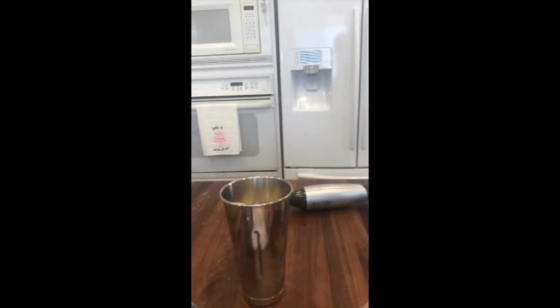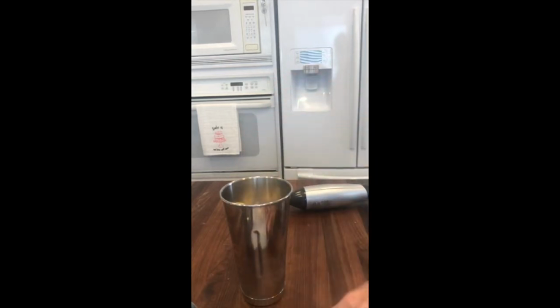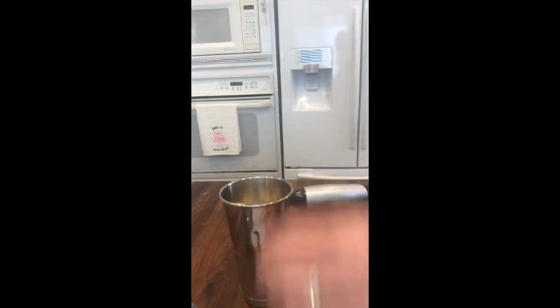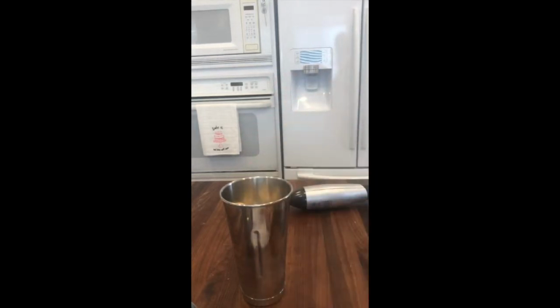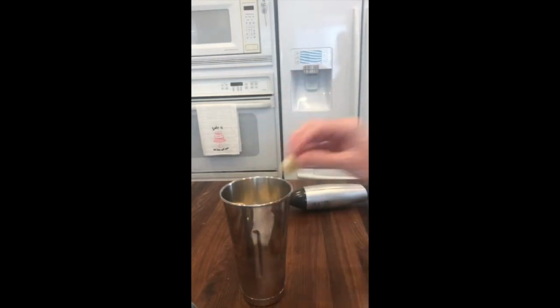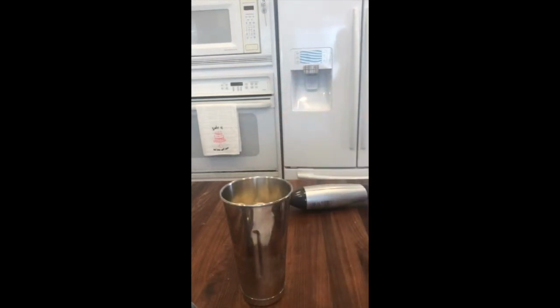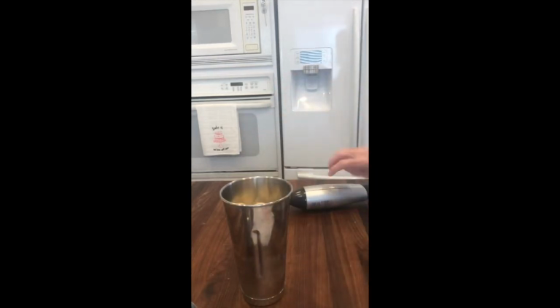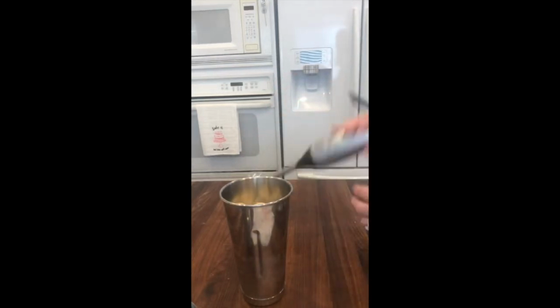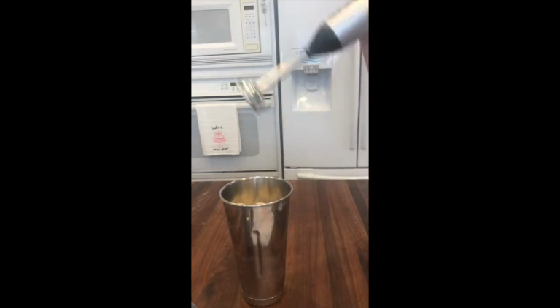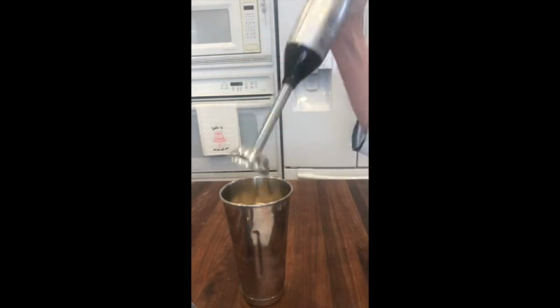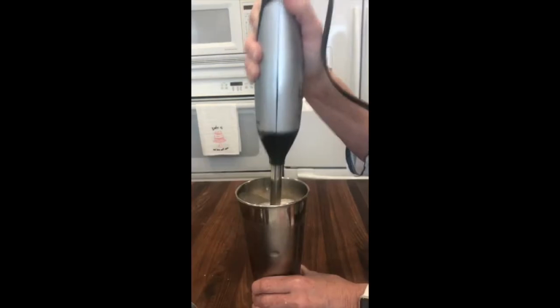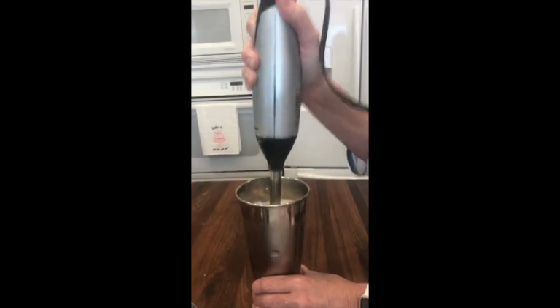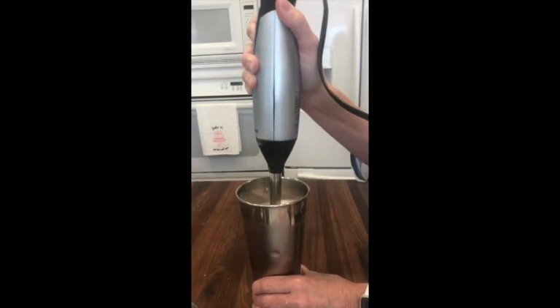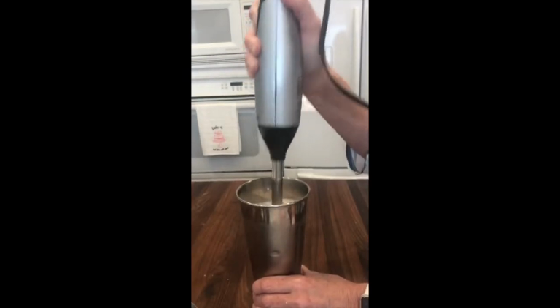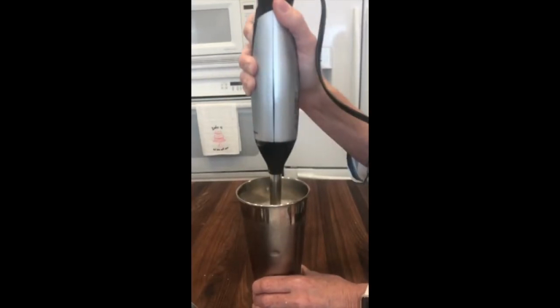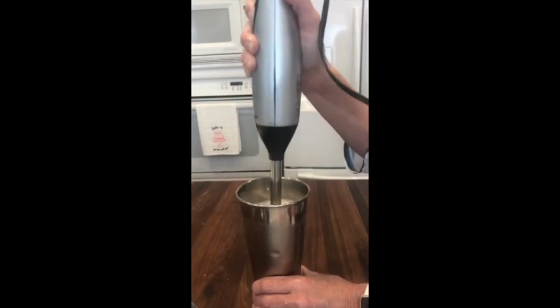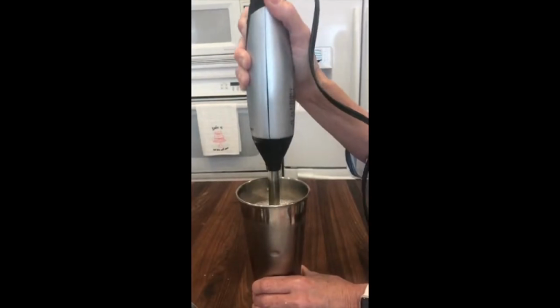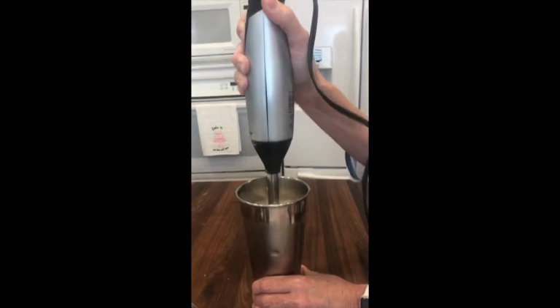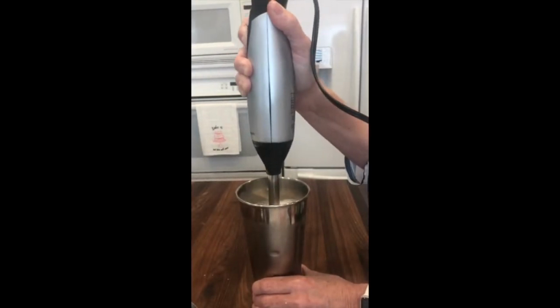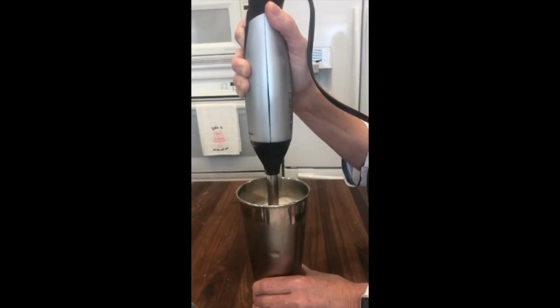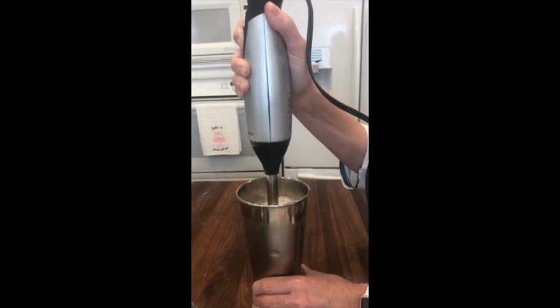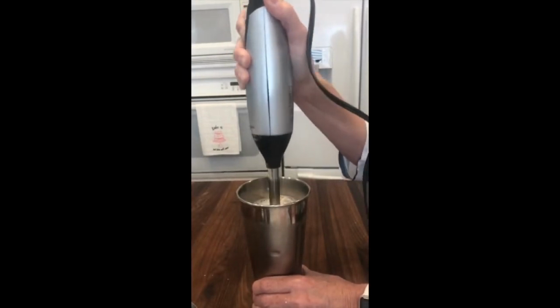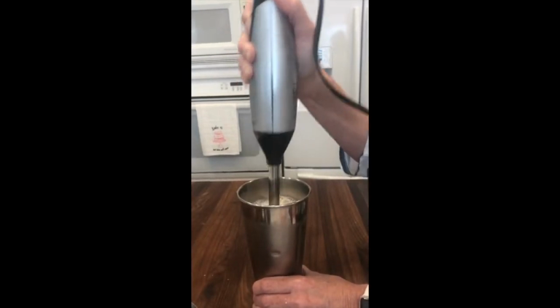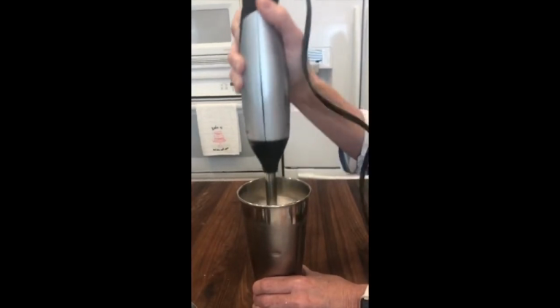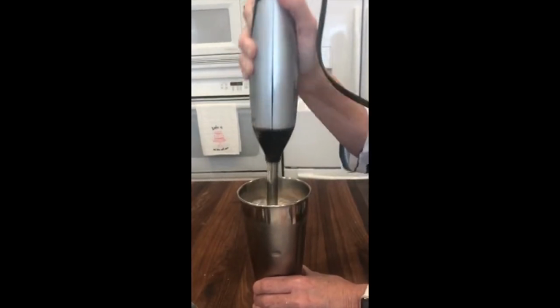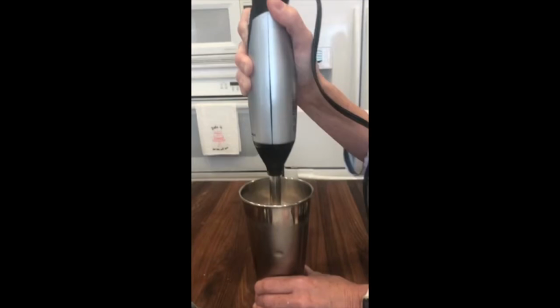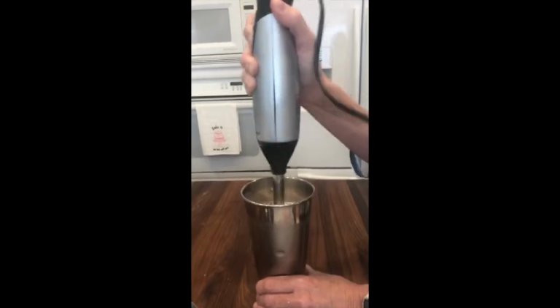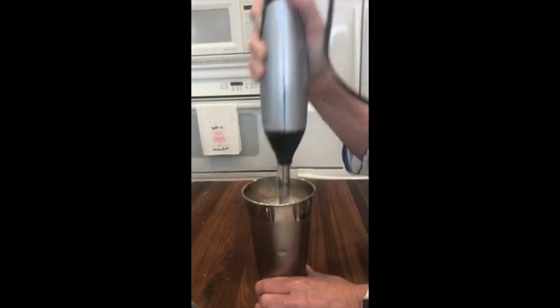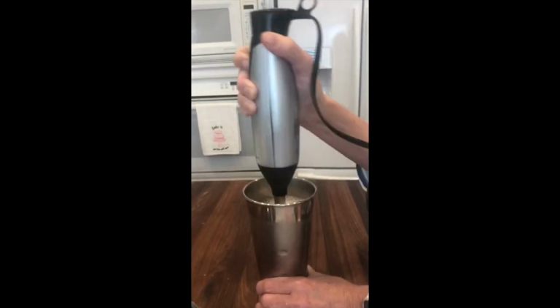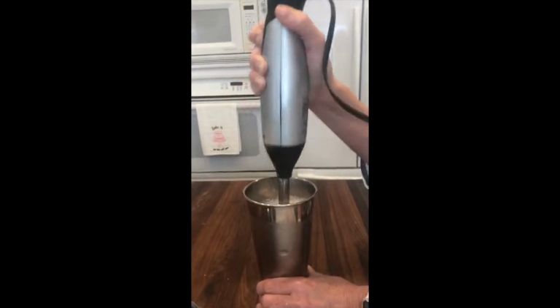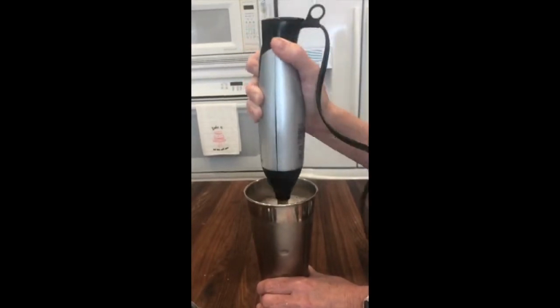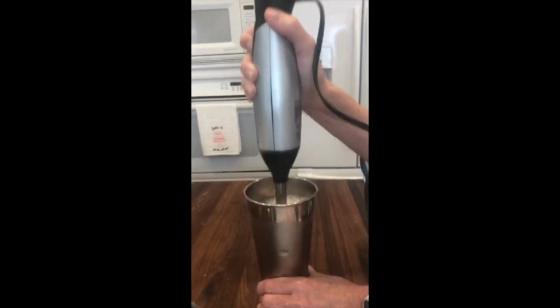You can use a traditional blender as well. Mix everything up until fully blended and smooth, so the smoothie is nice and creamy.